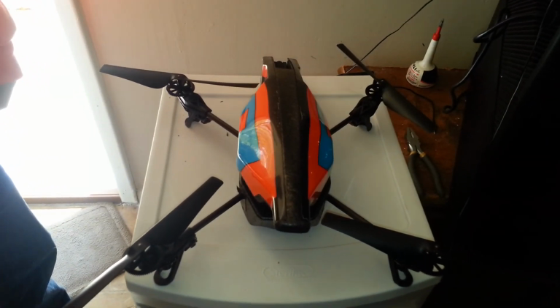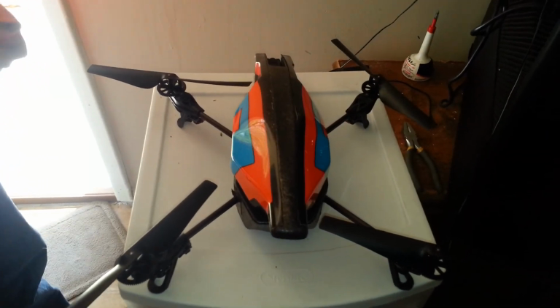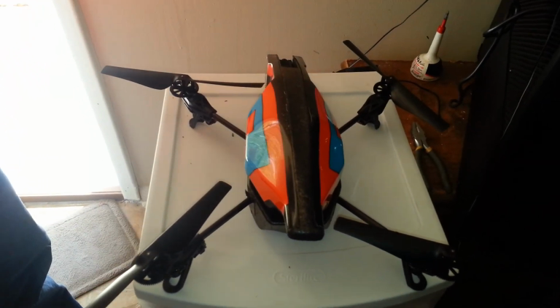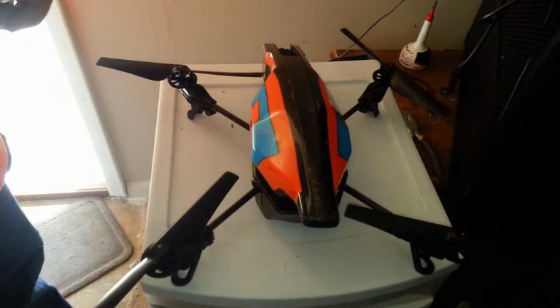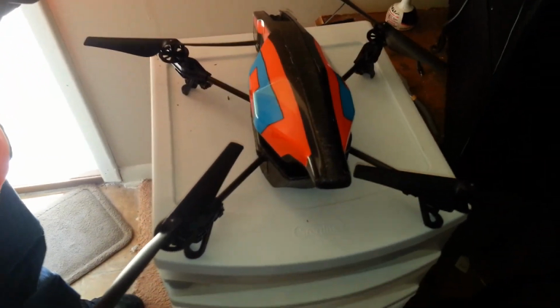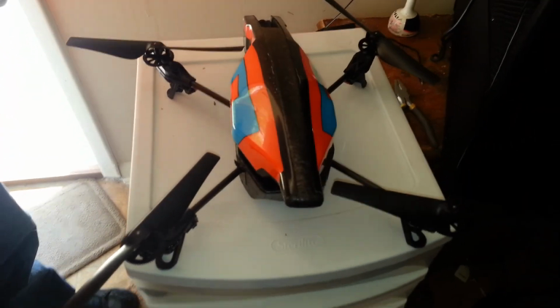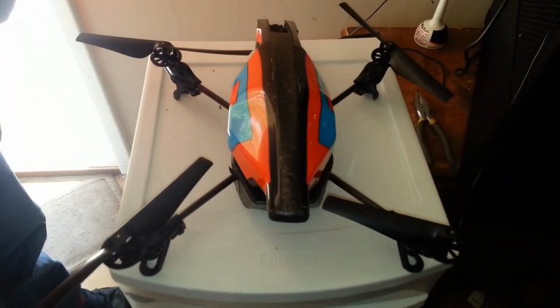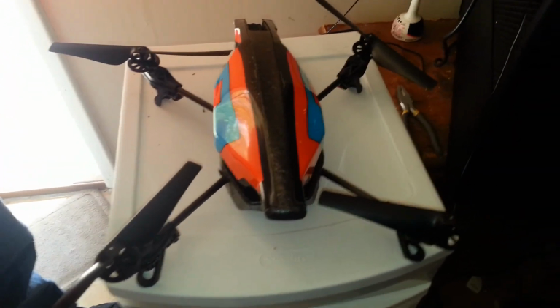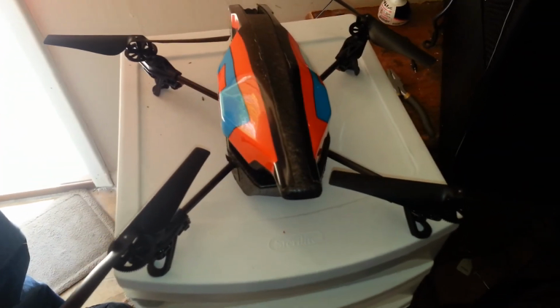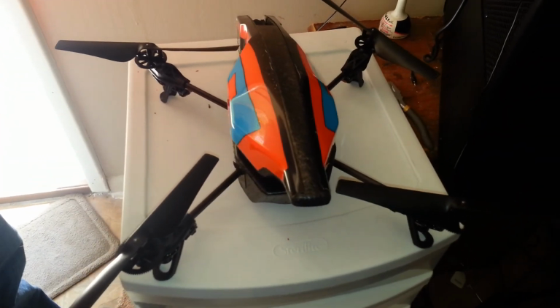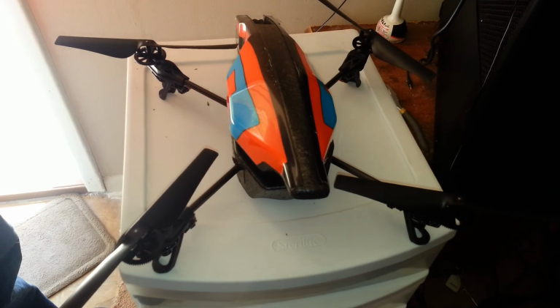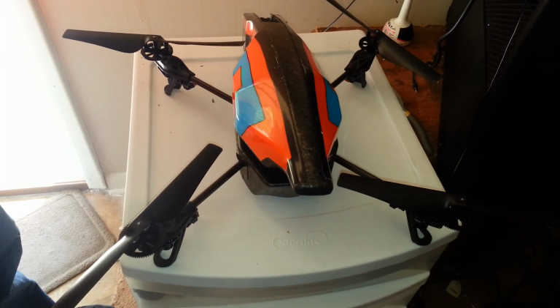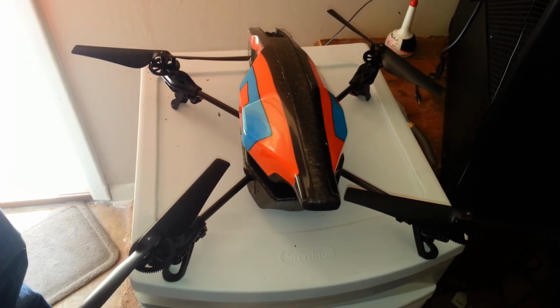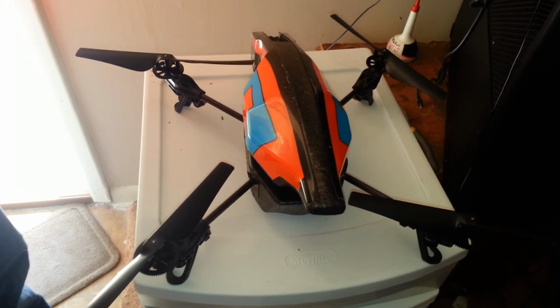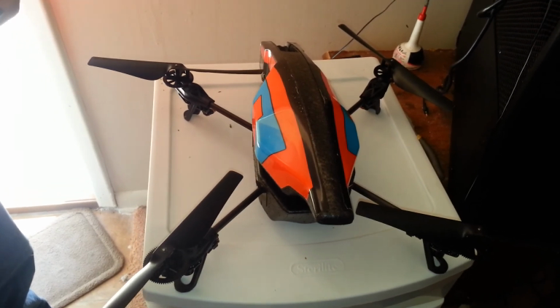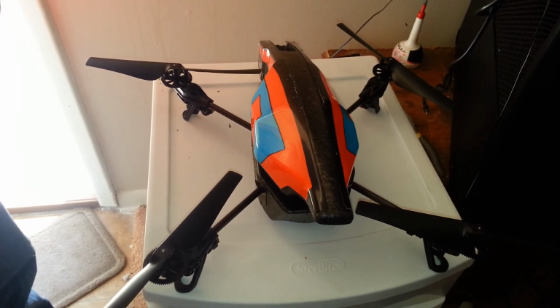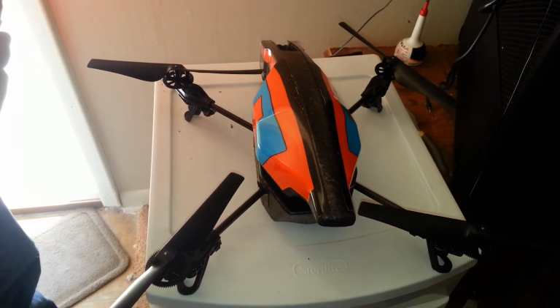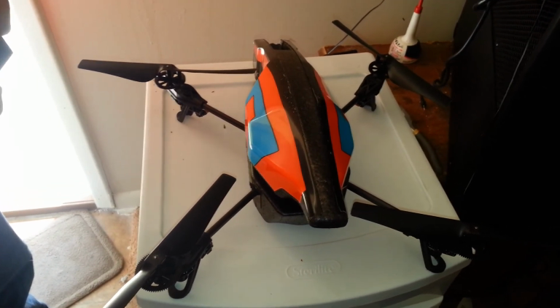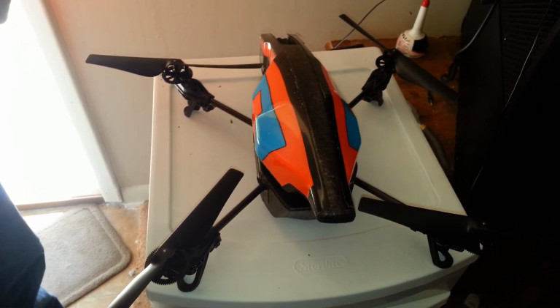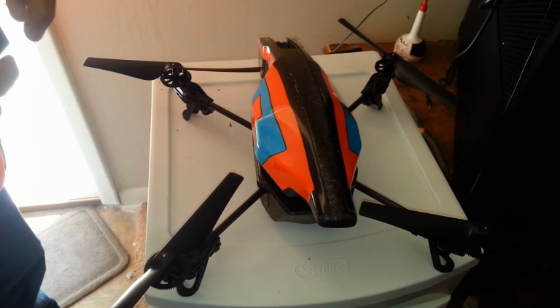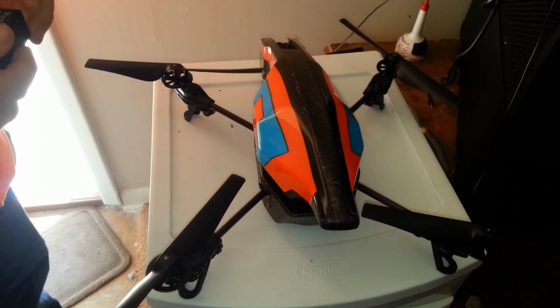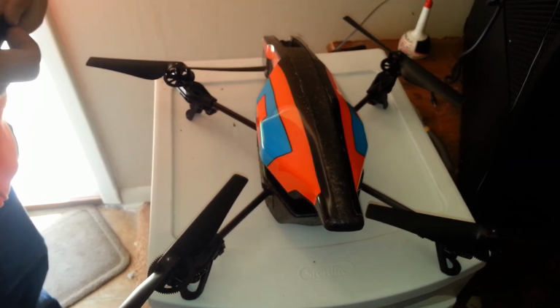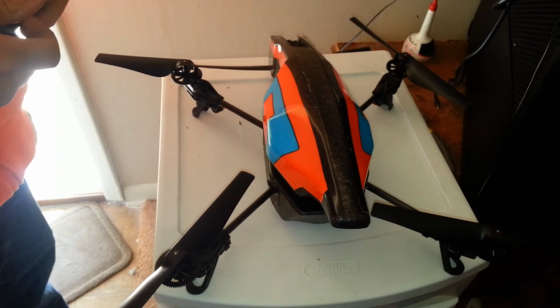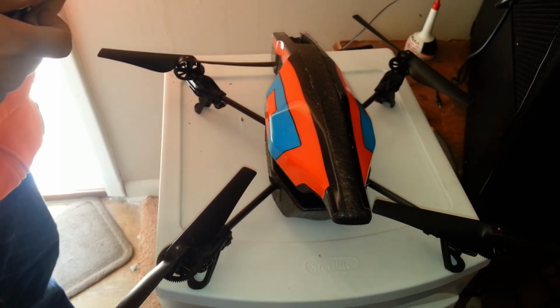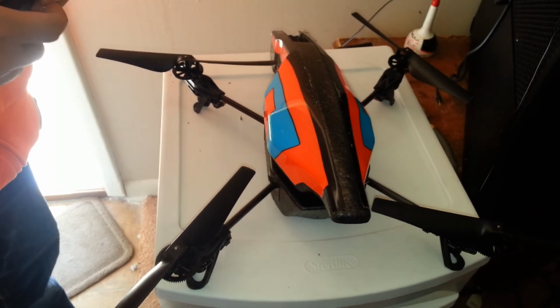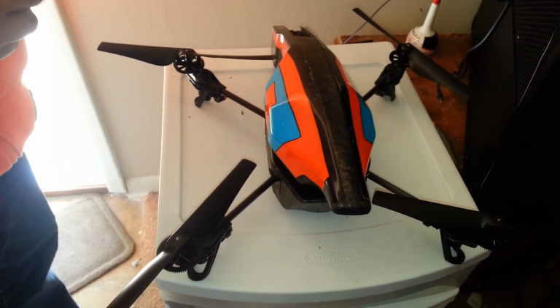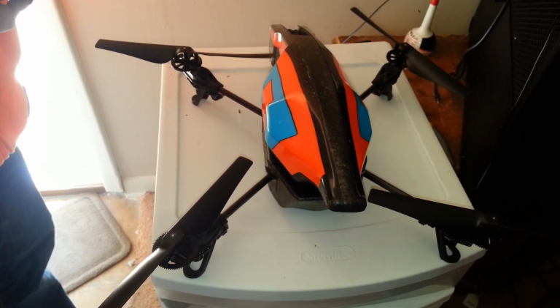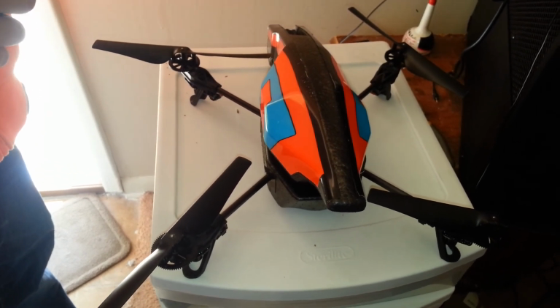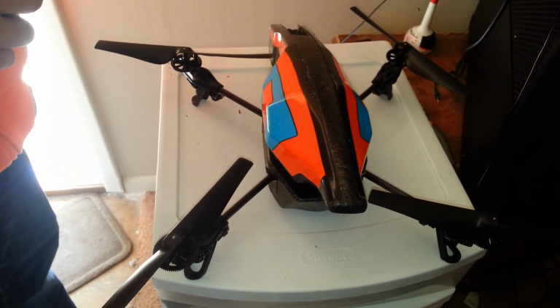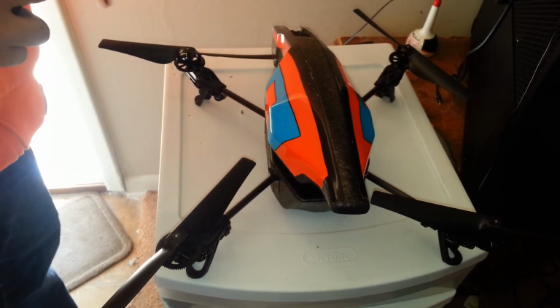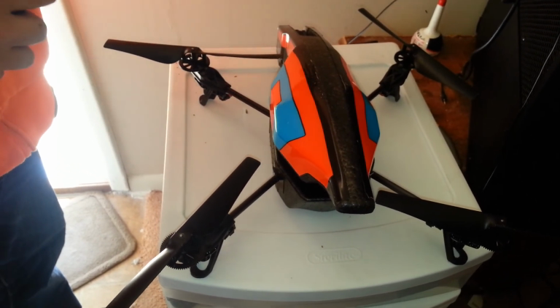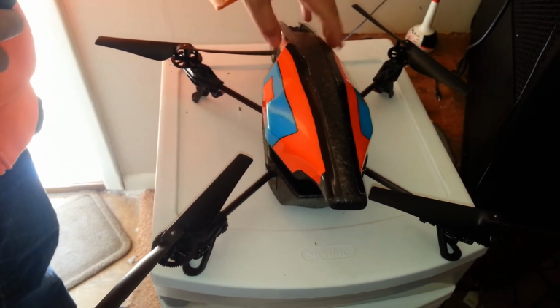This is a video for those who get an AR drone and aren't exactly sure how to get started, because when I got mine I got no instructions with it.